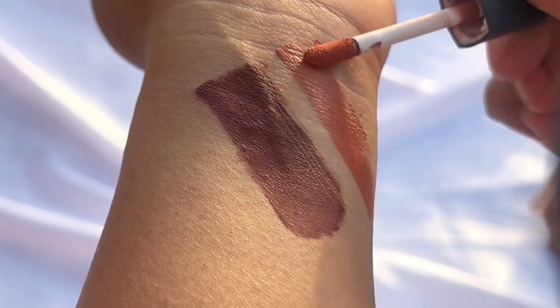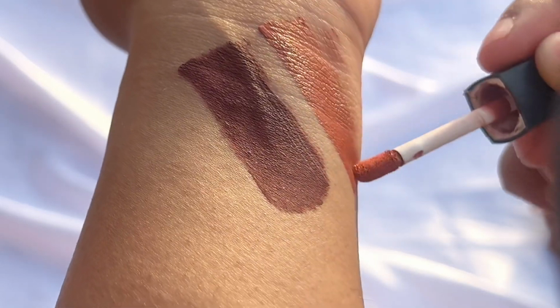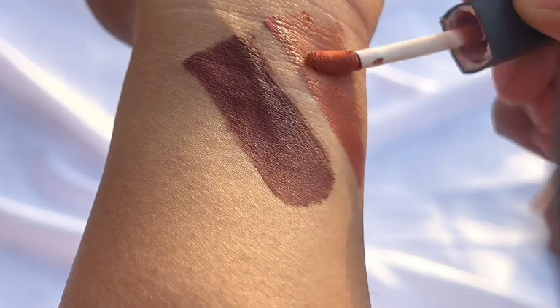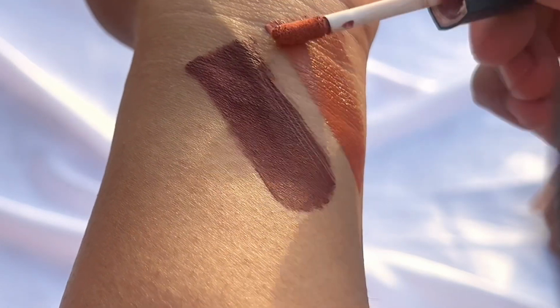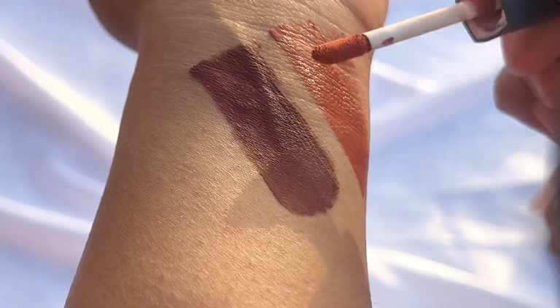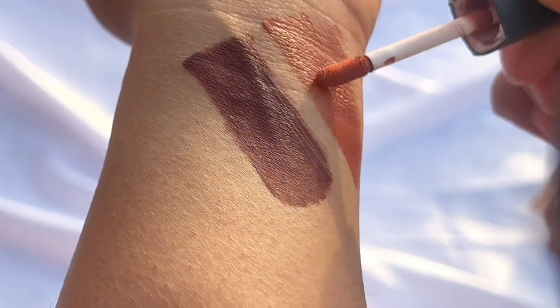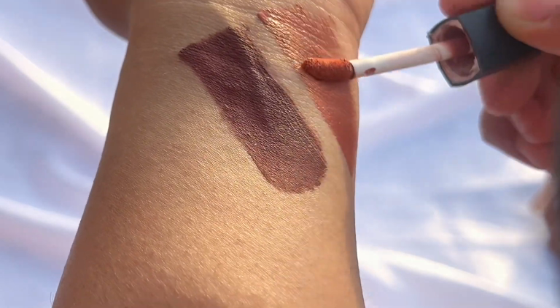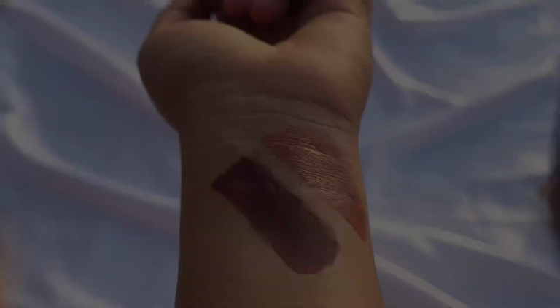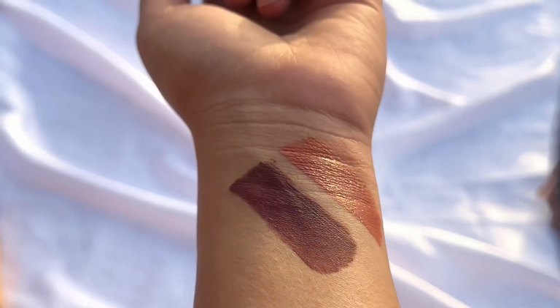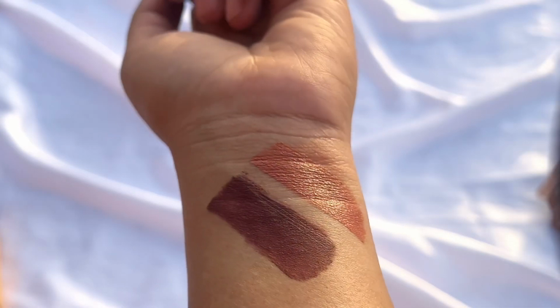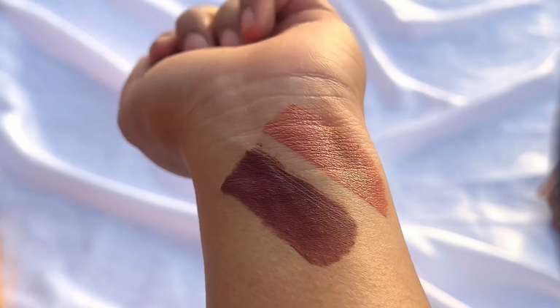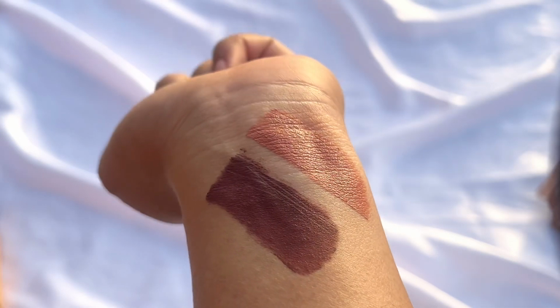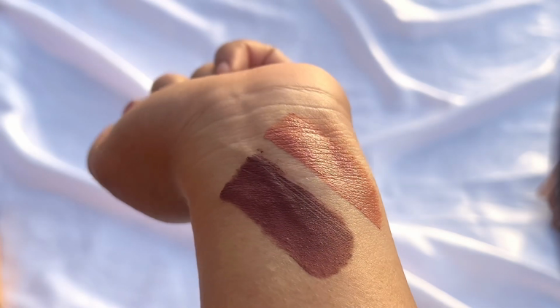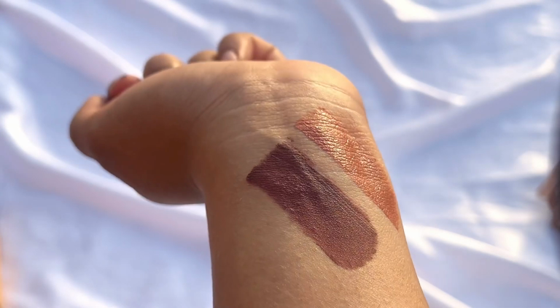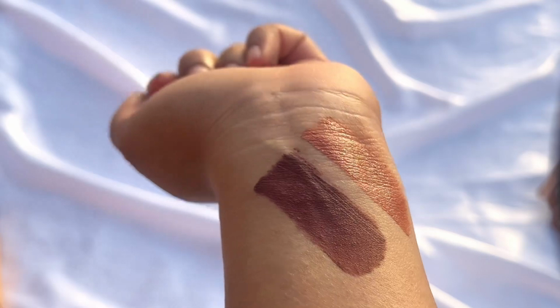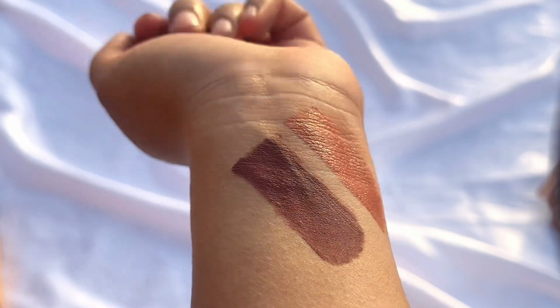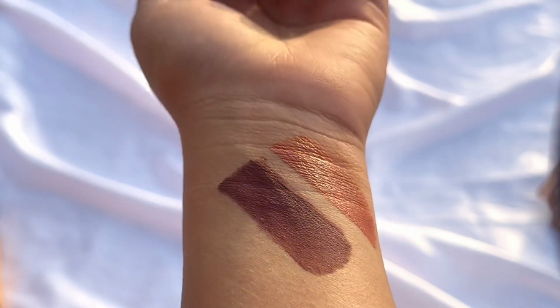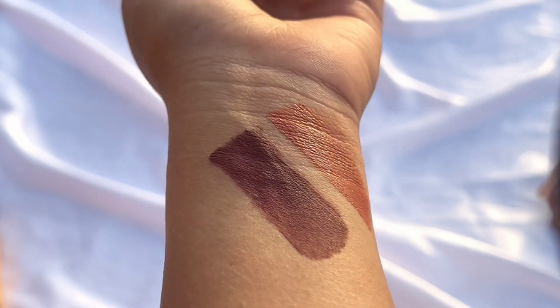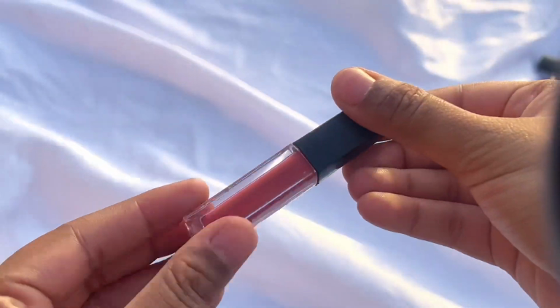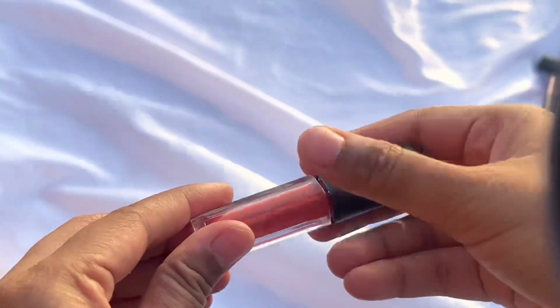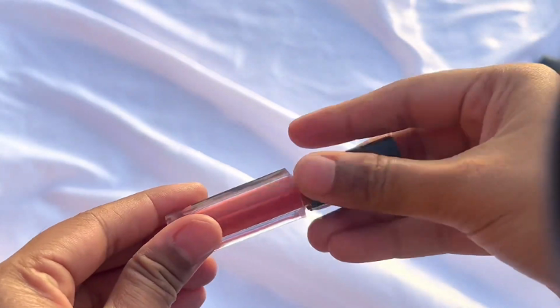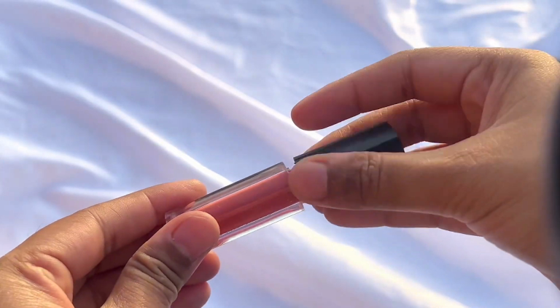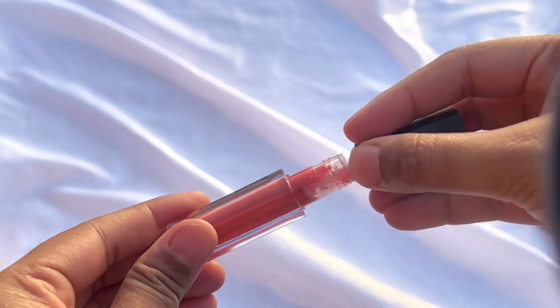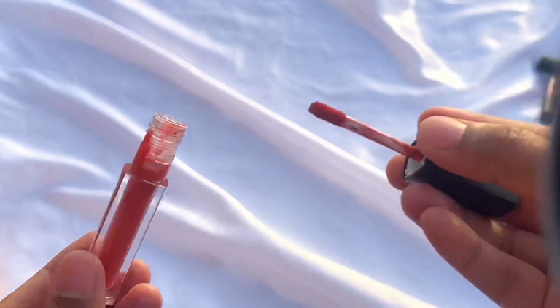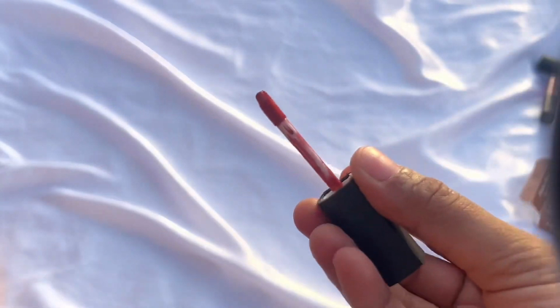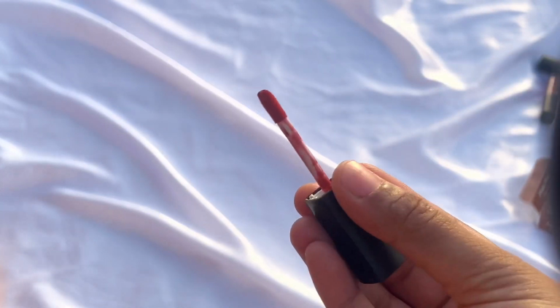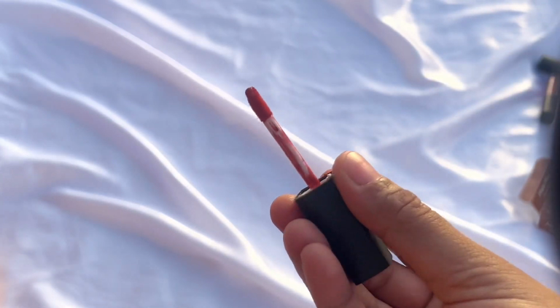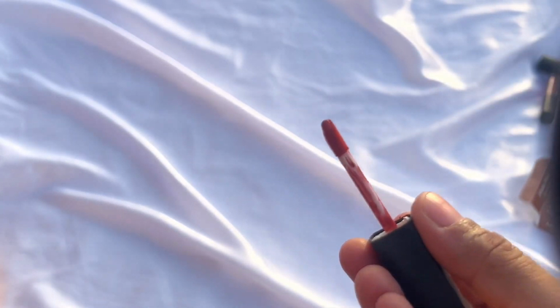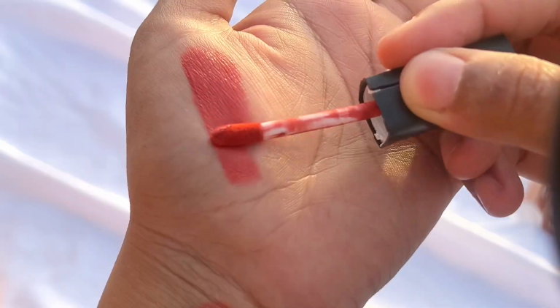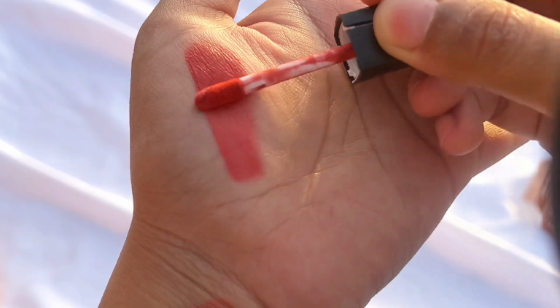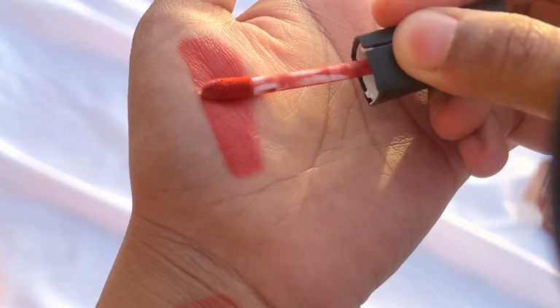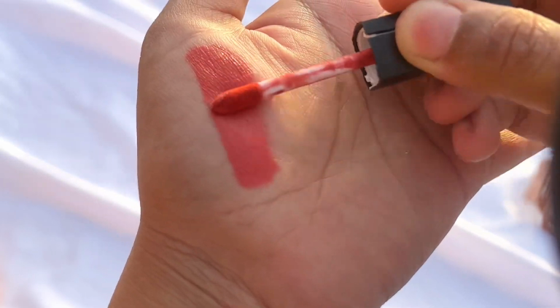This is the second lipstick — a nude shade, more of a peachy shade. This was again very beautiful. And as you can see, after the matte finish, this is how it dries out.